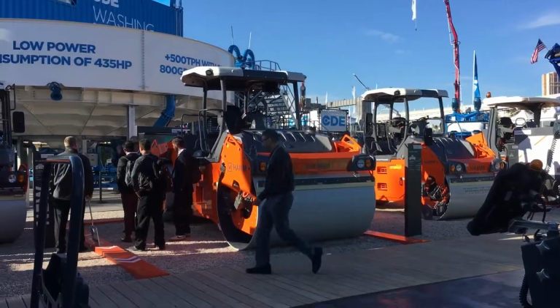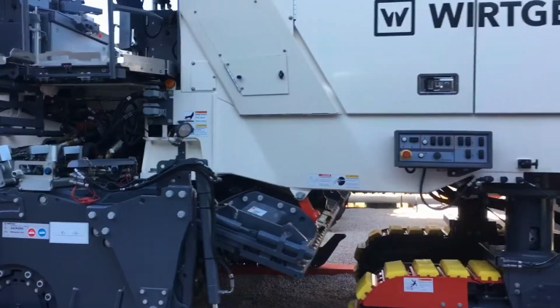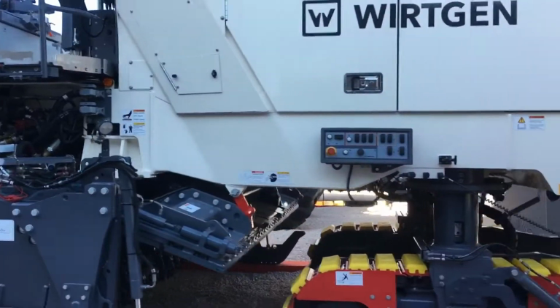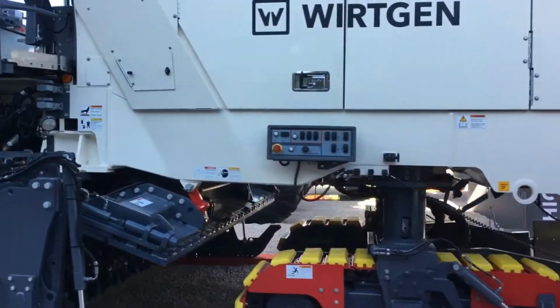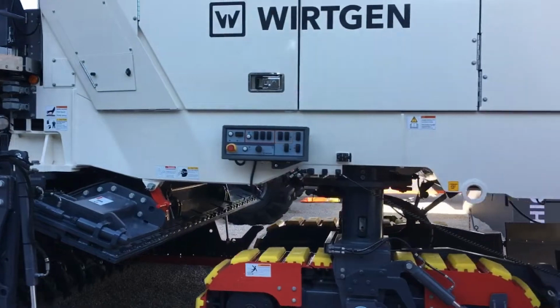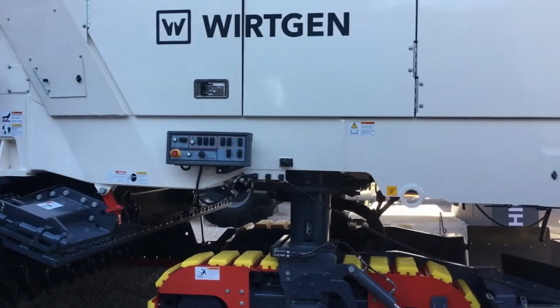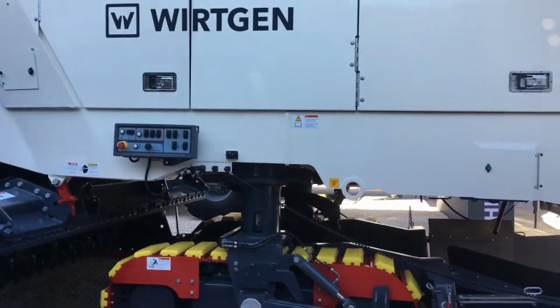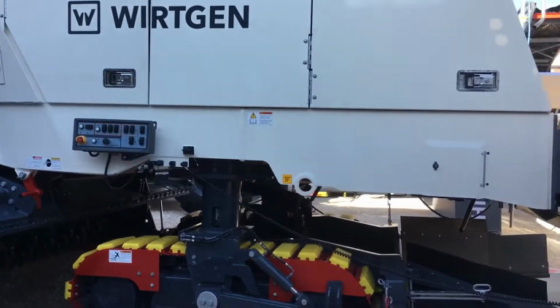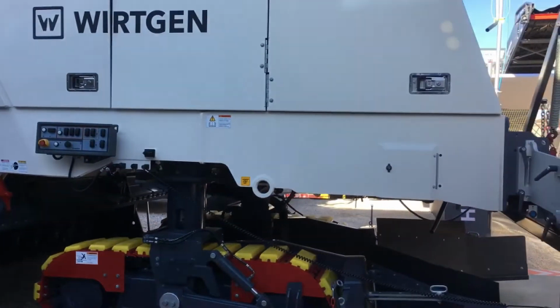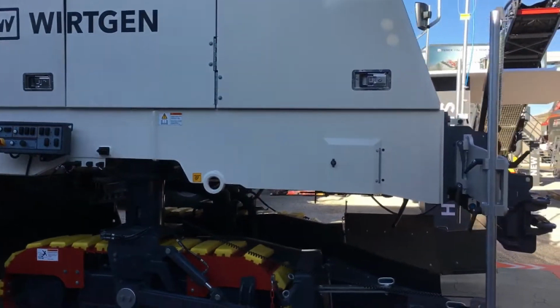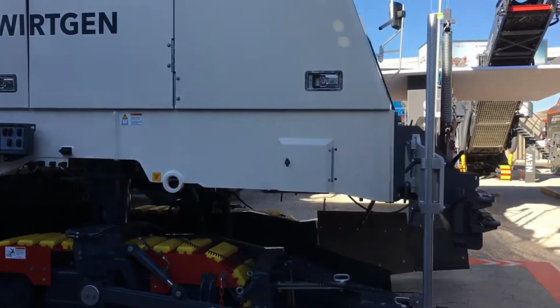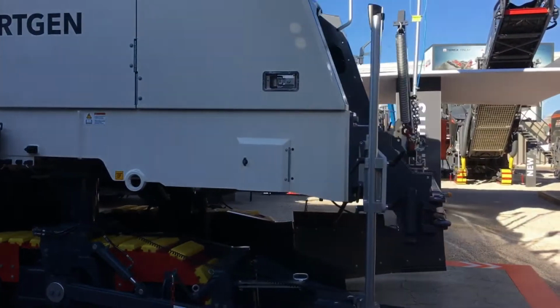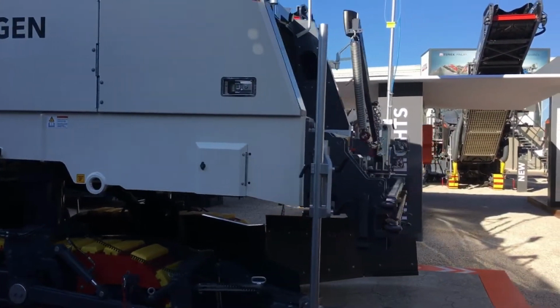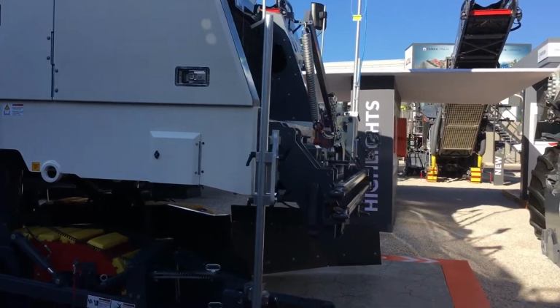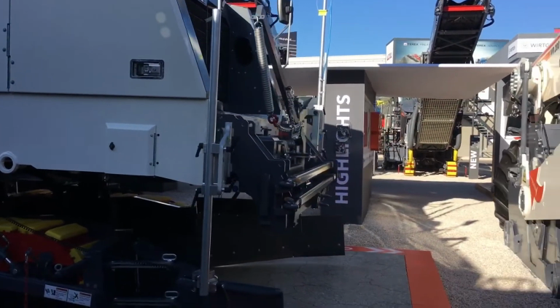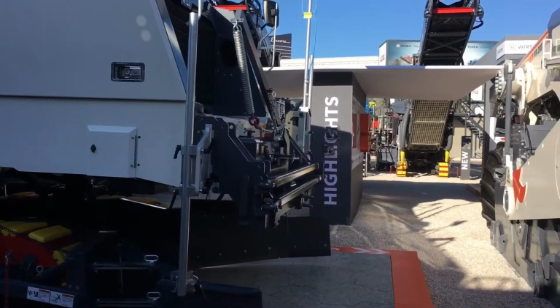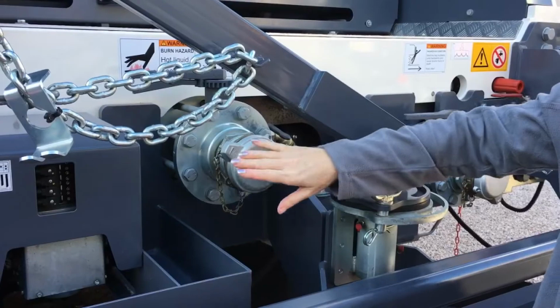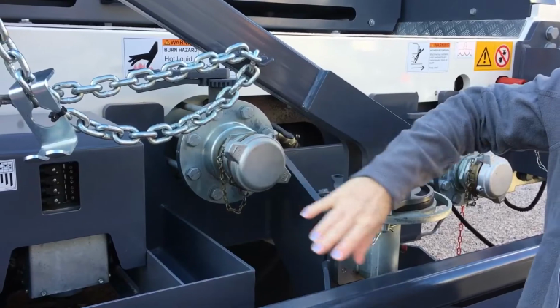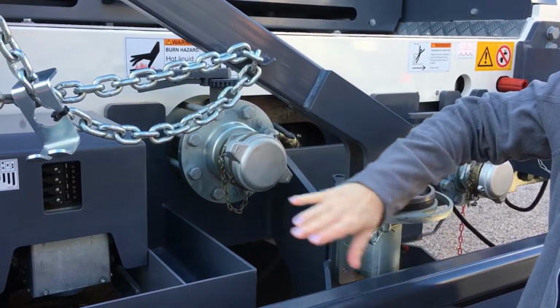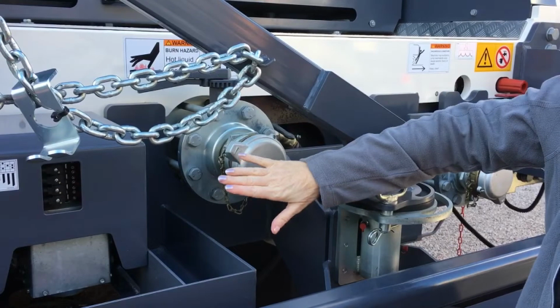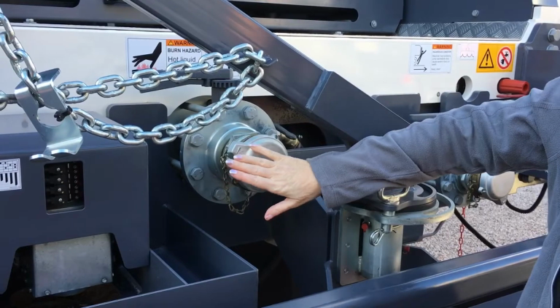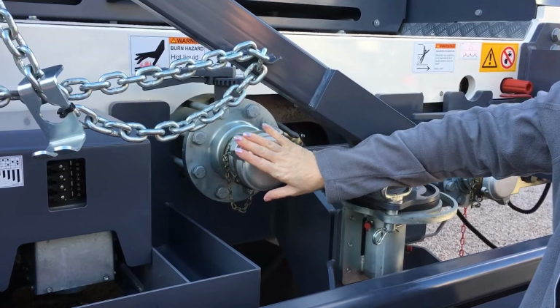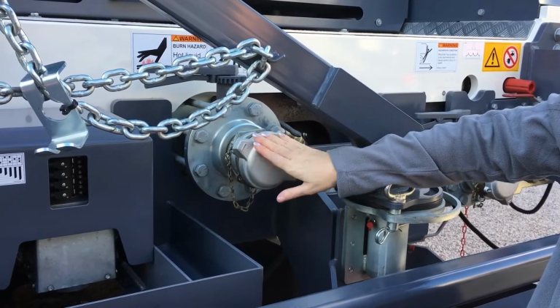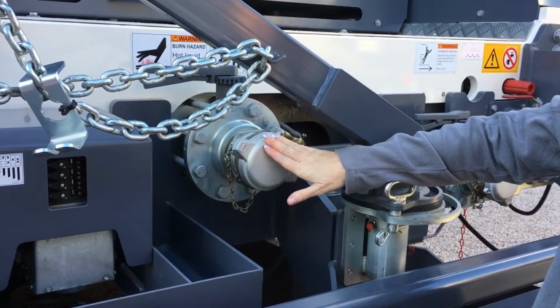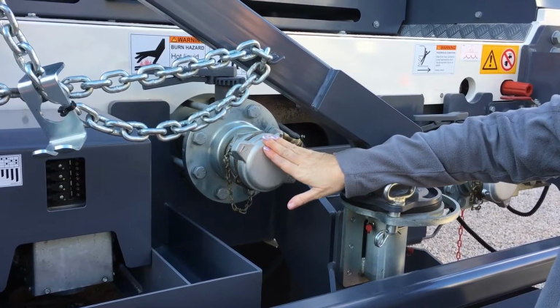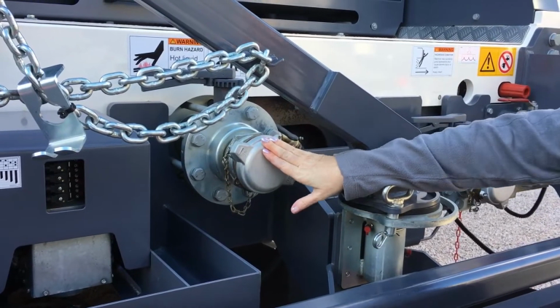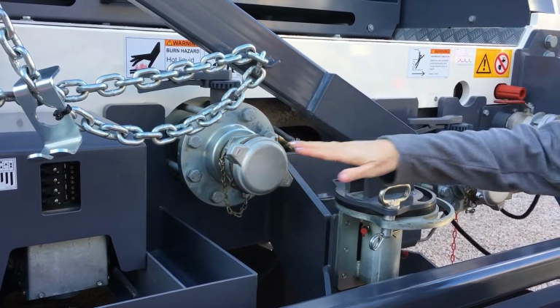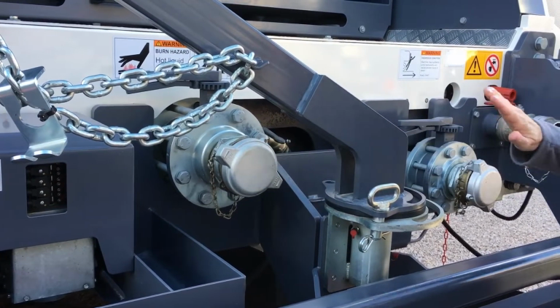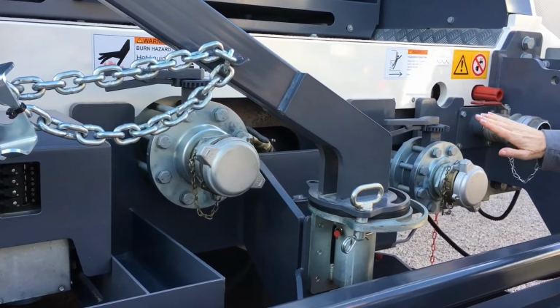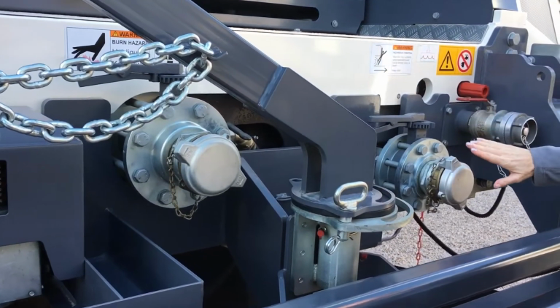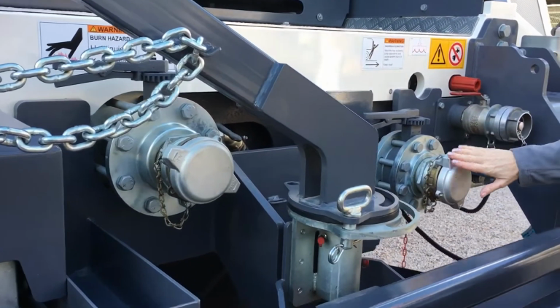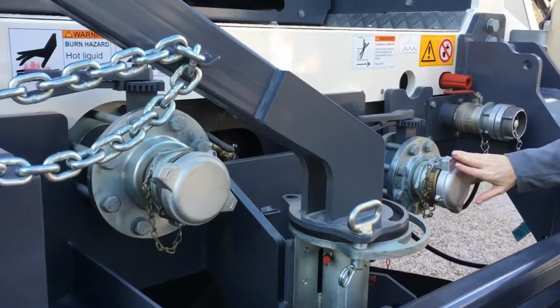First, the emulsion tanker will be in front of the 380 CRI and will deliver the emulsion to this port. Water comes into this port.